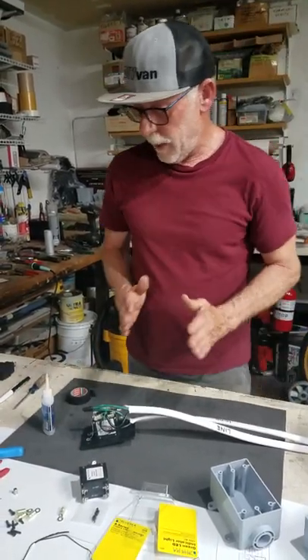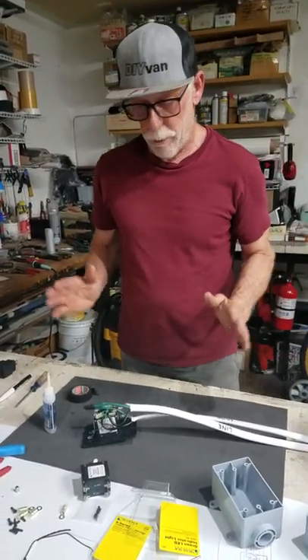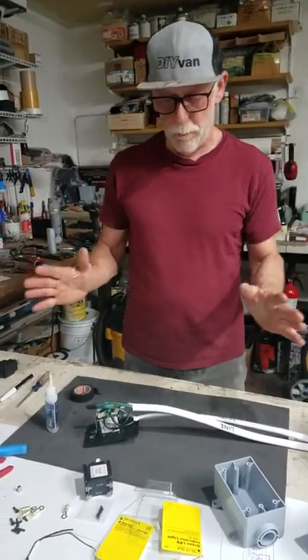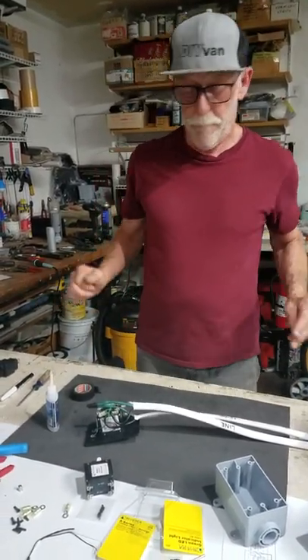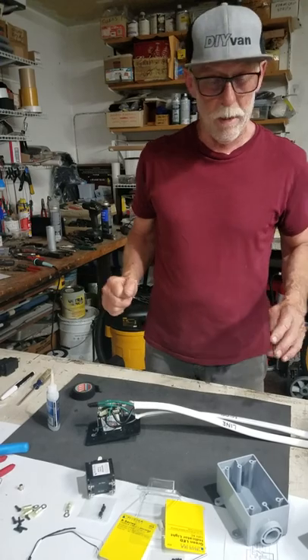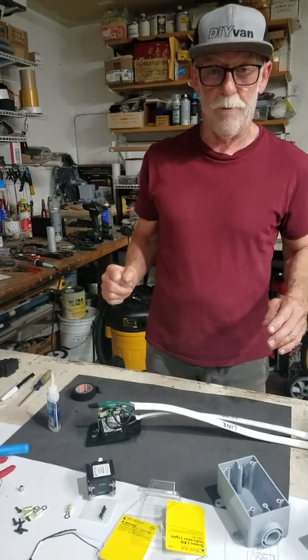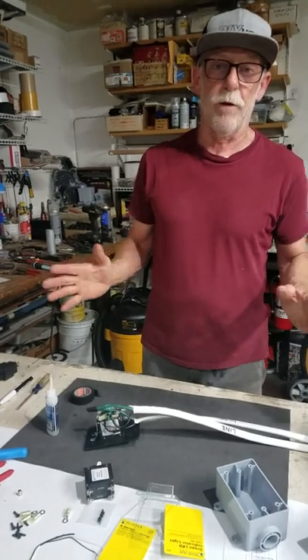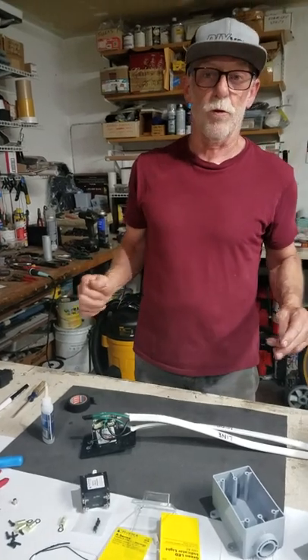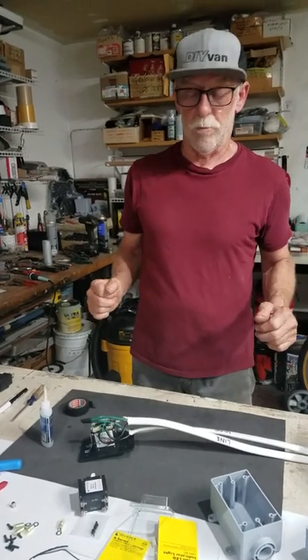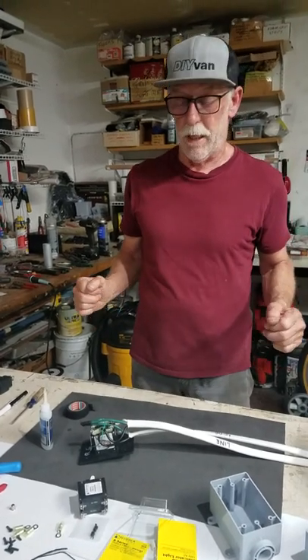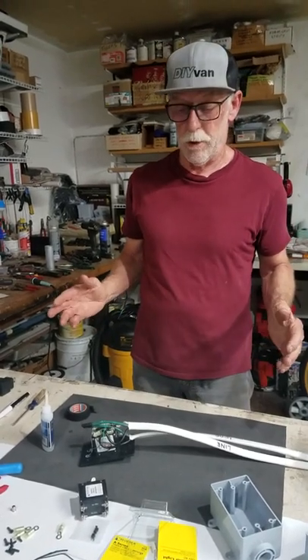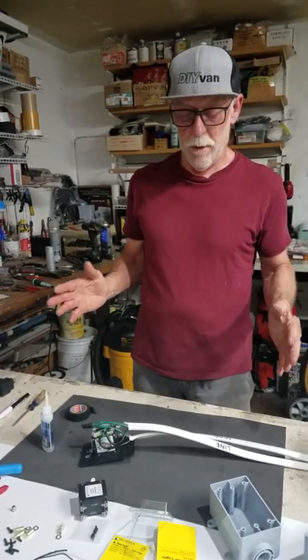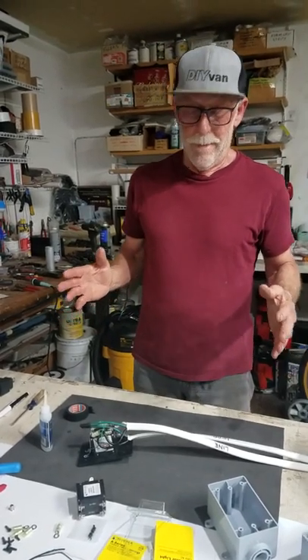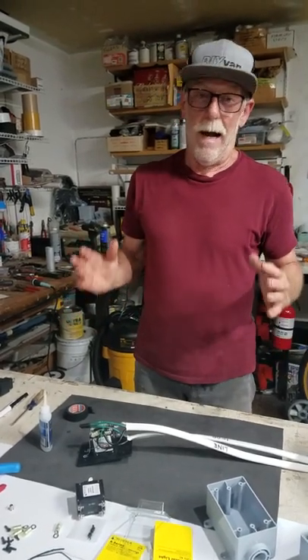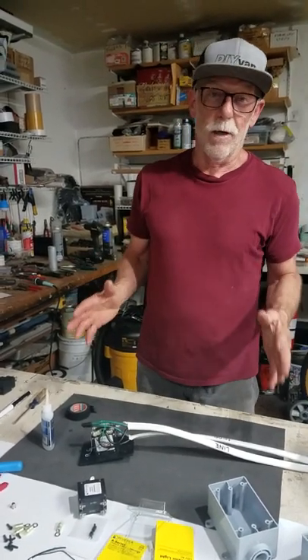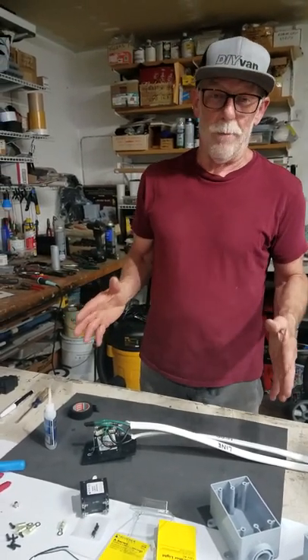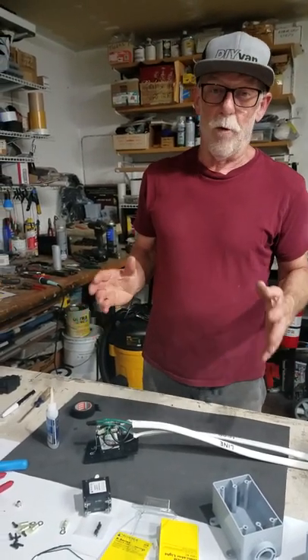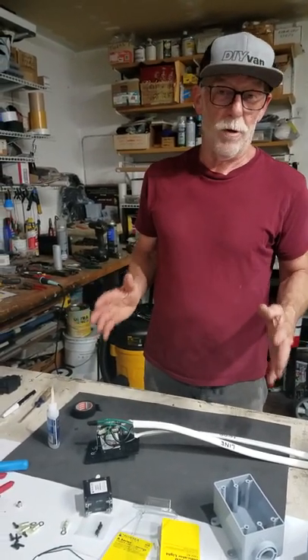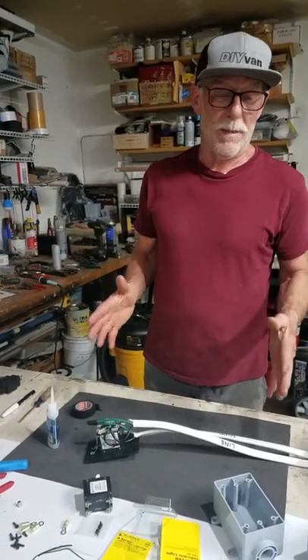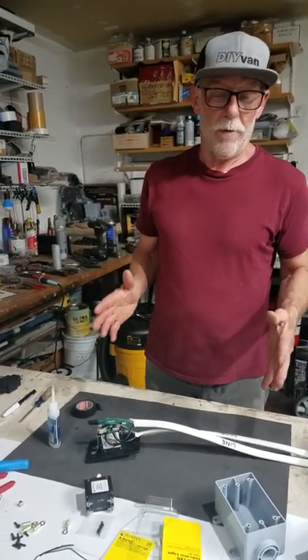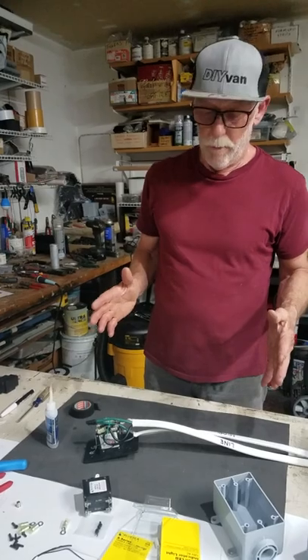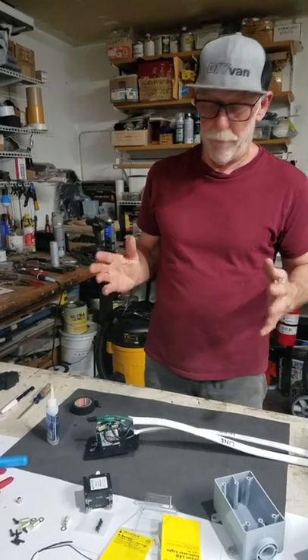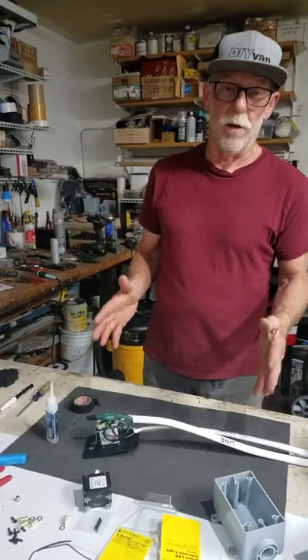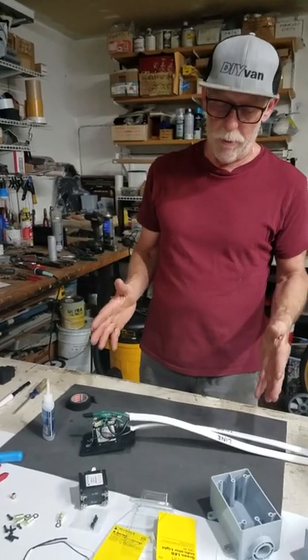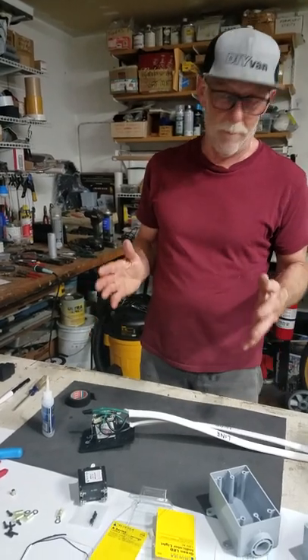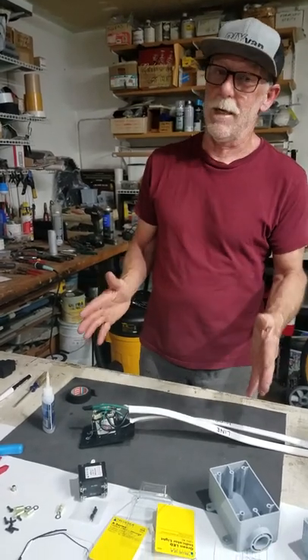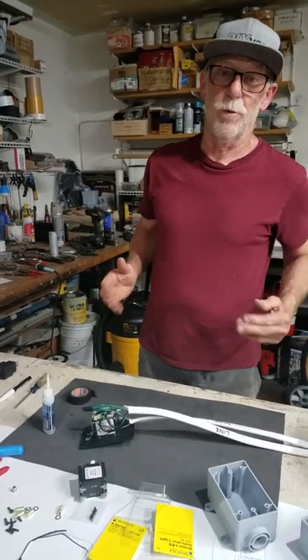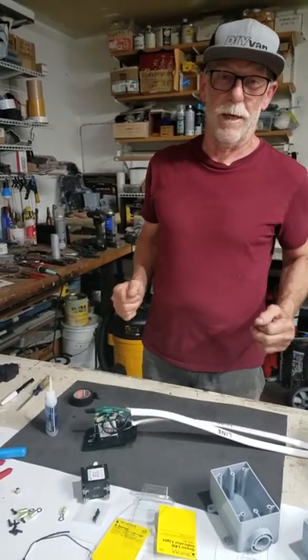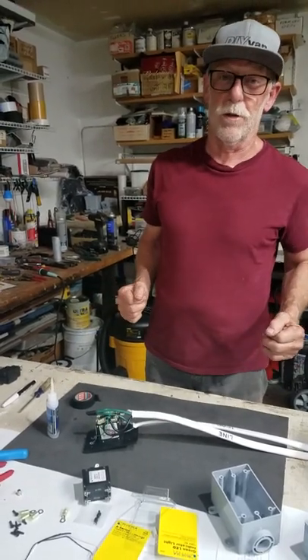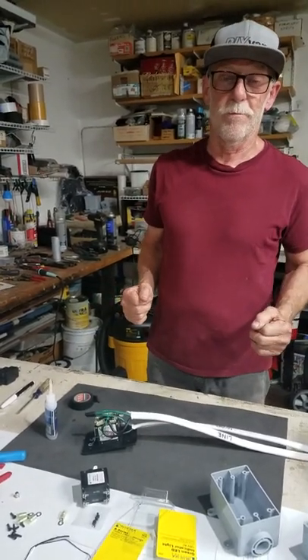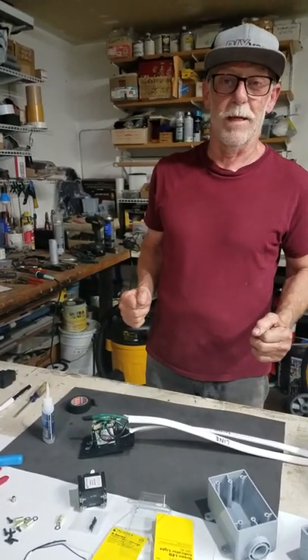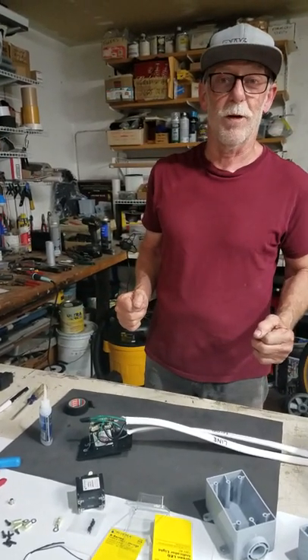That pretty much sums it up. If you have any further questions, reach out to us. I really recommend that we put these together for you, but if you feel up to it, that's how you put it together yourself. Thank you very much.